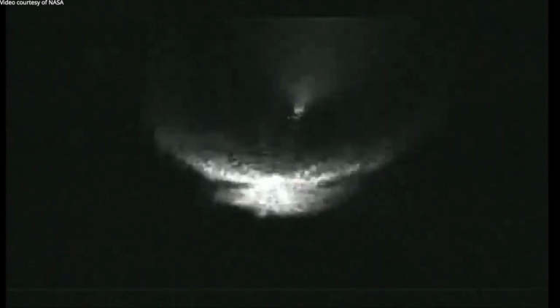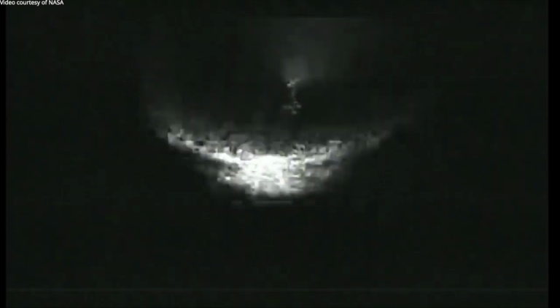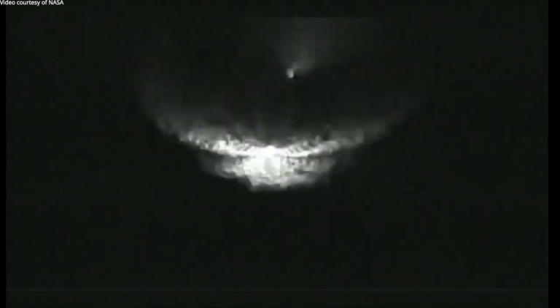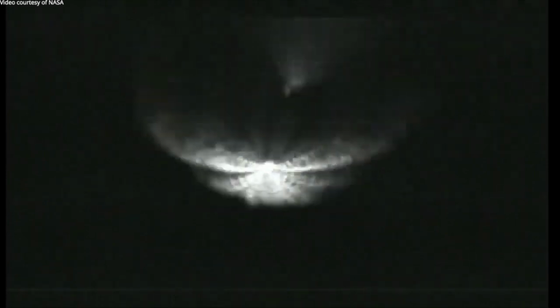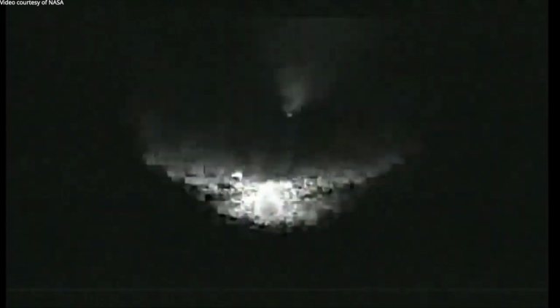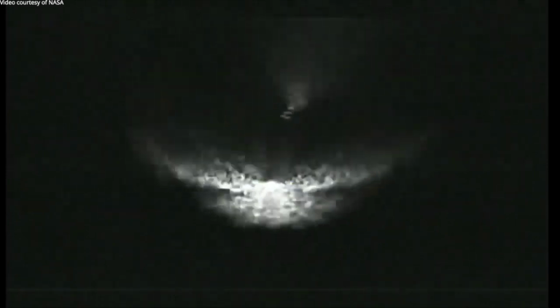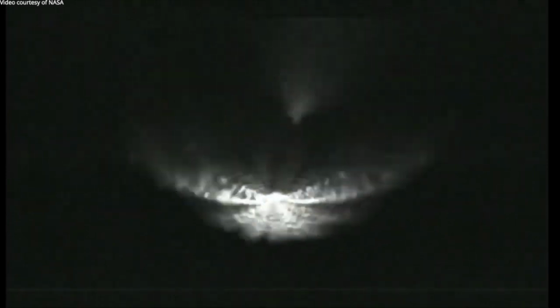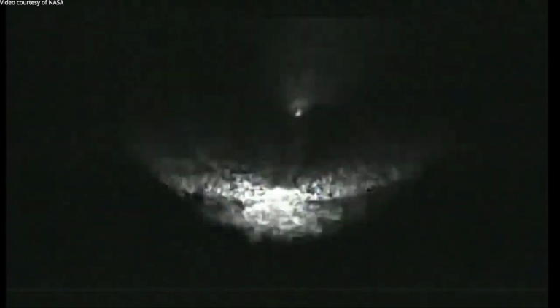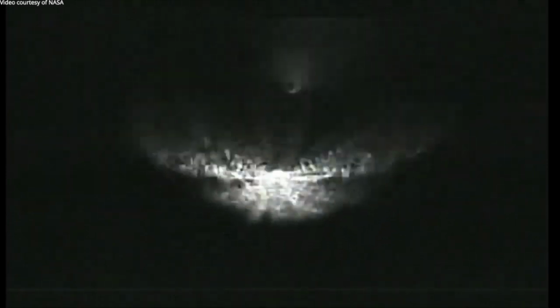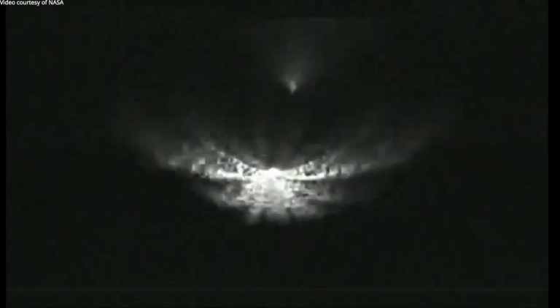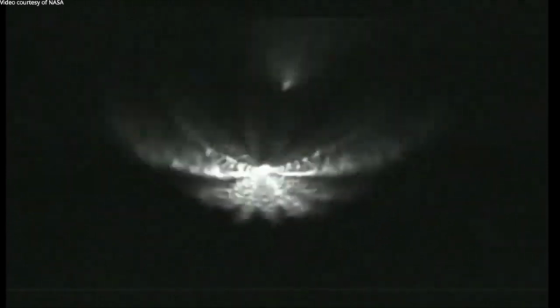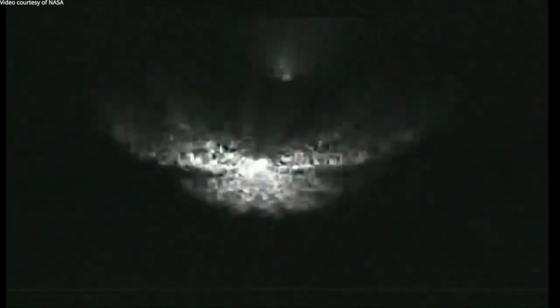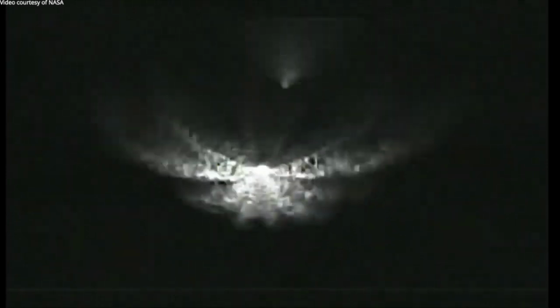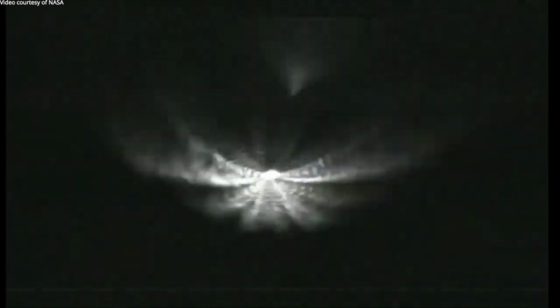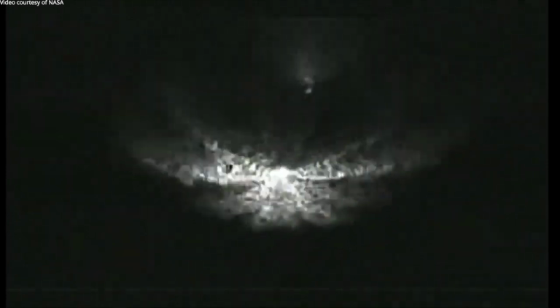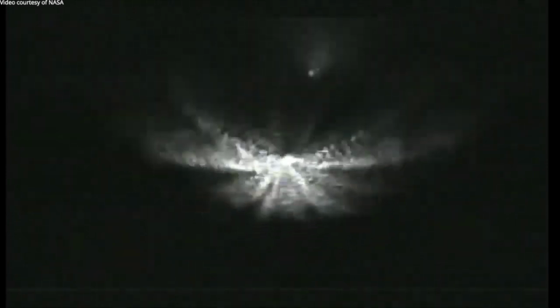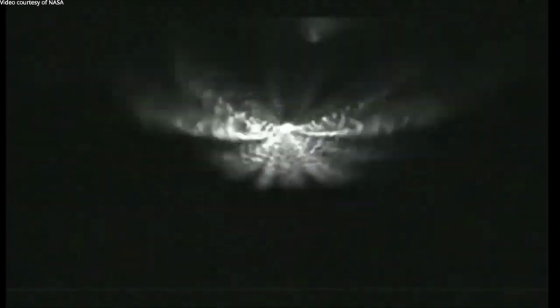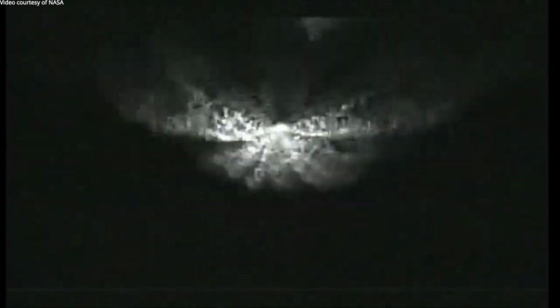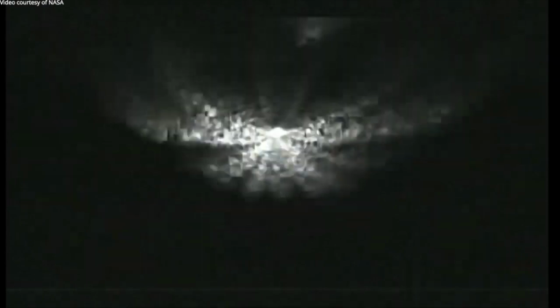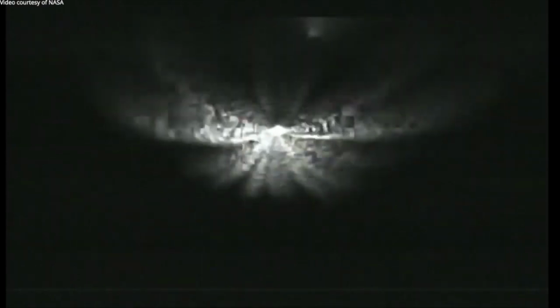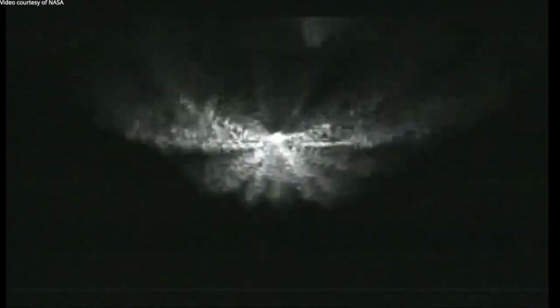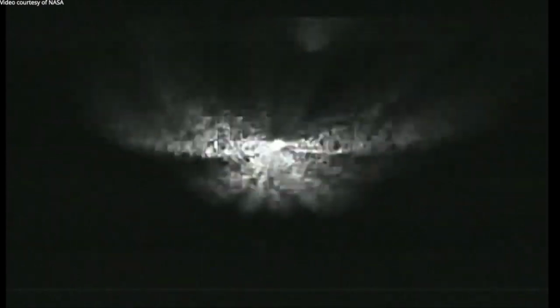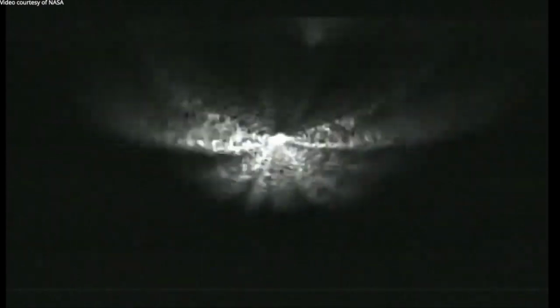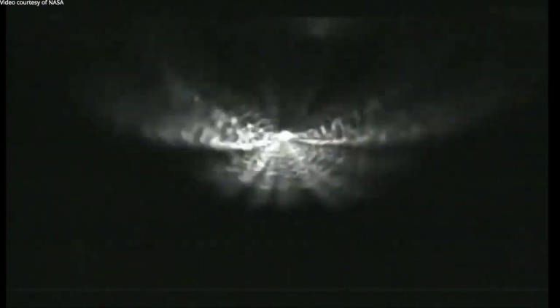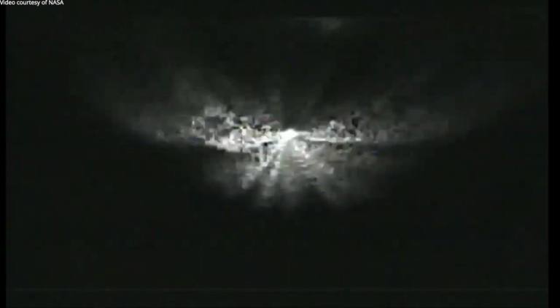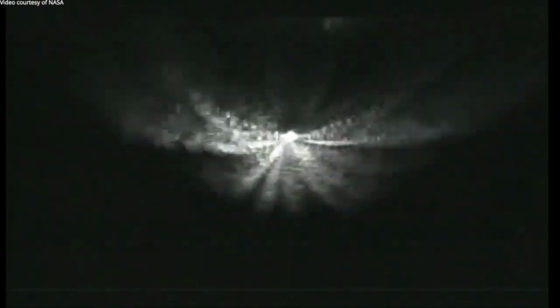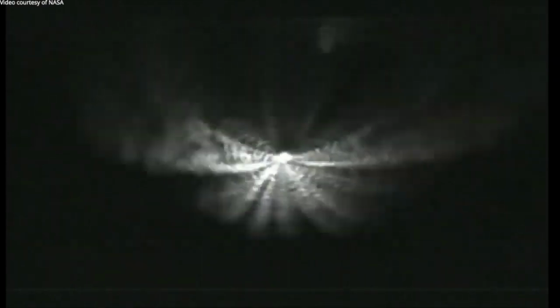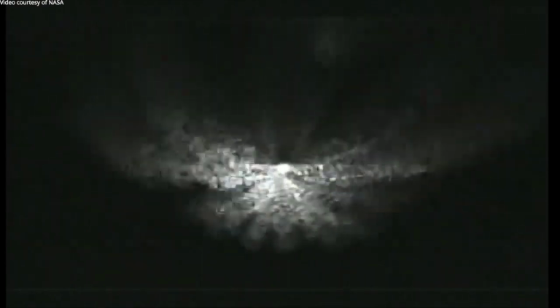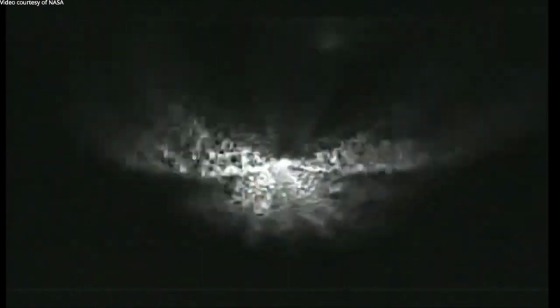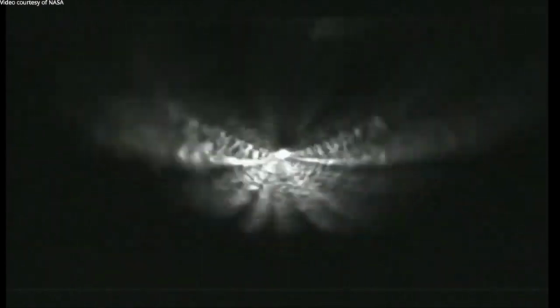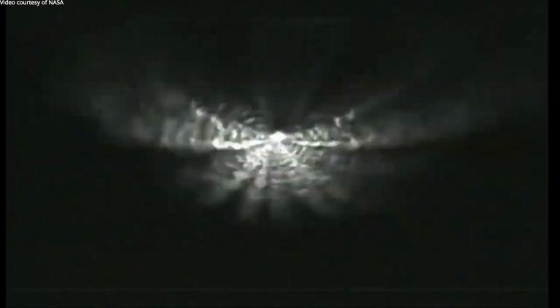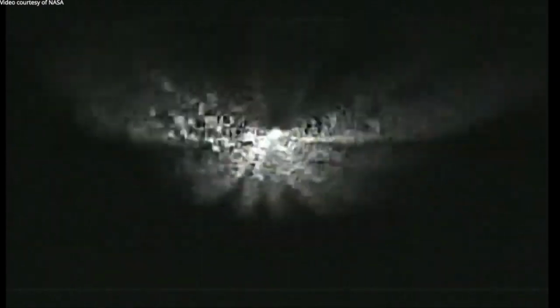About three minutes and 15 seconds into flight, vehicle is now 53 miles in altitude, 67 miles downrange, traveling at 5,800 miles per hour.